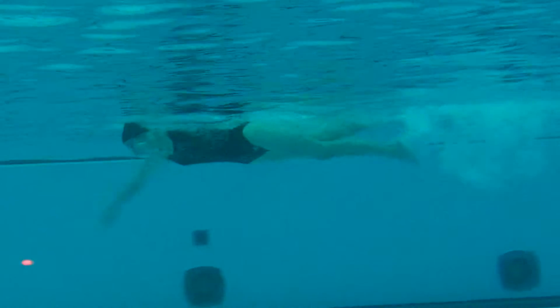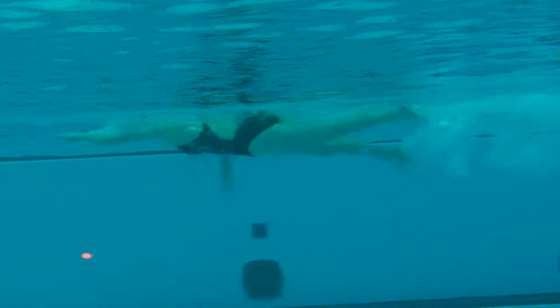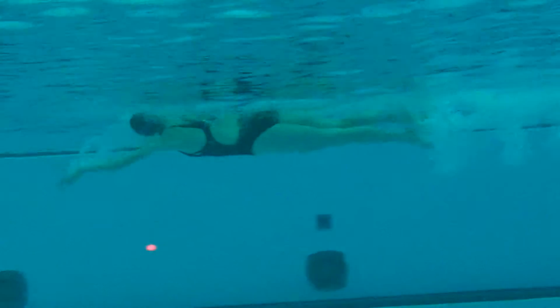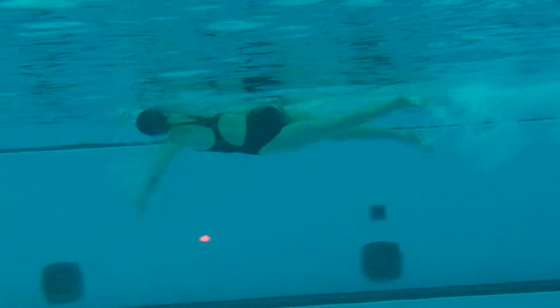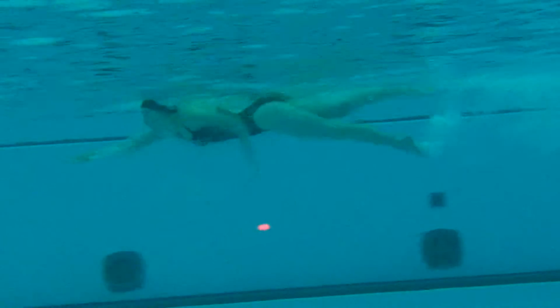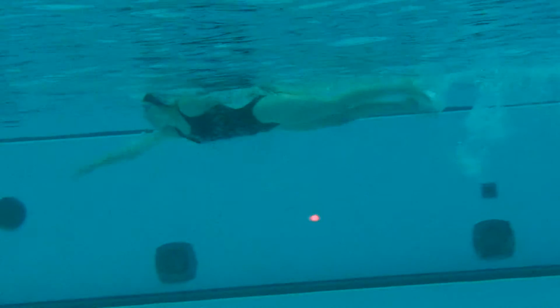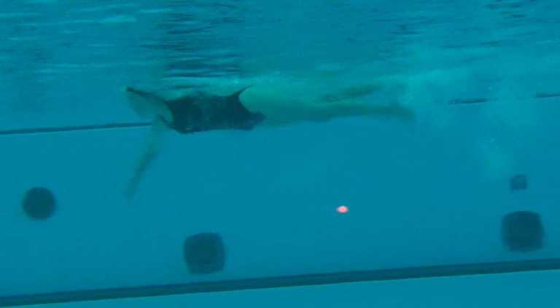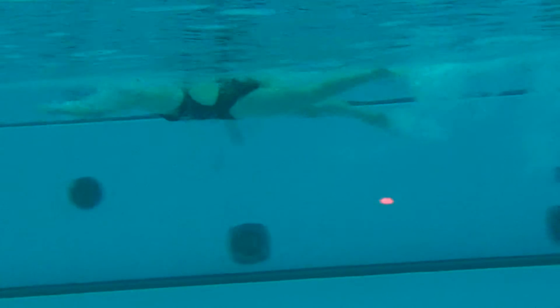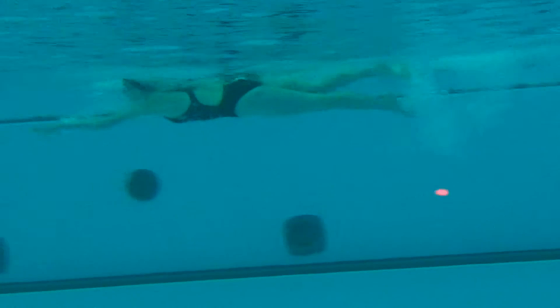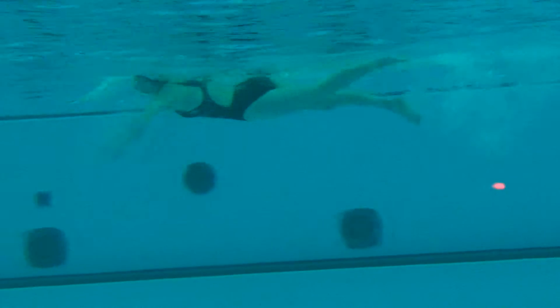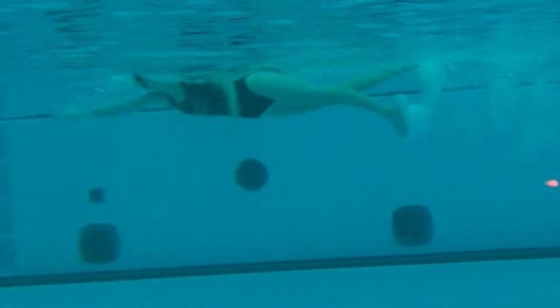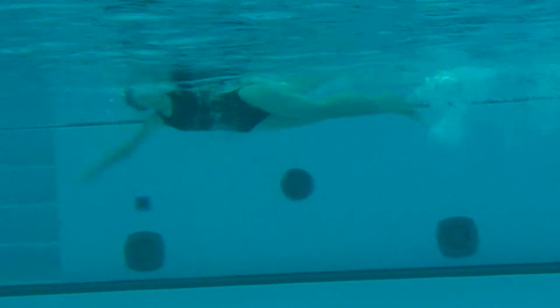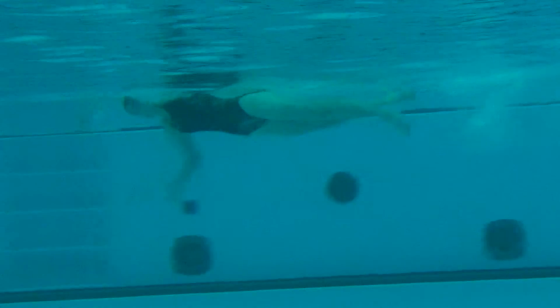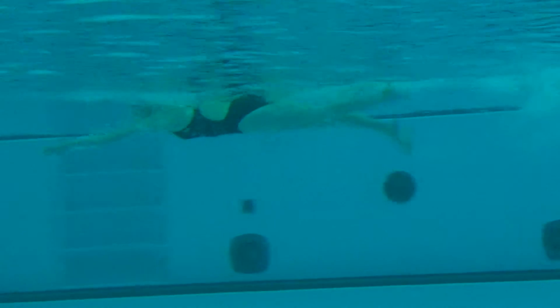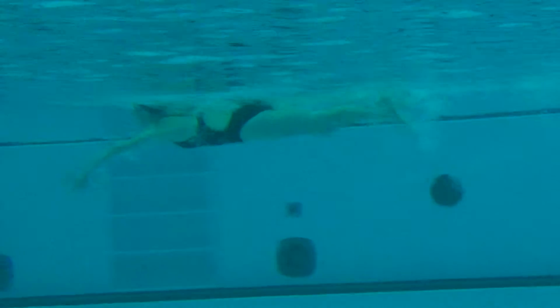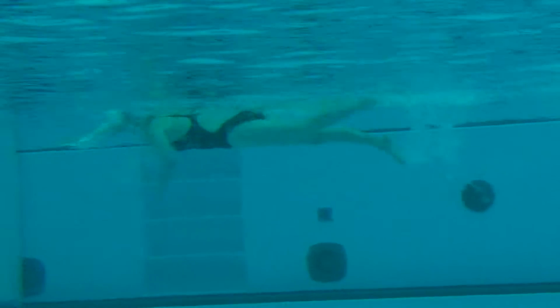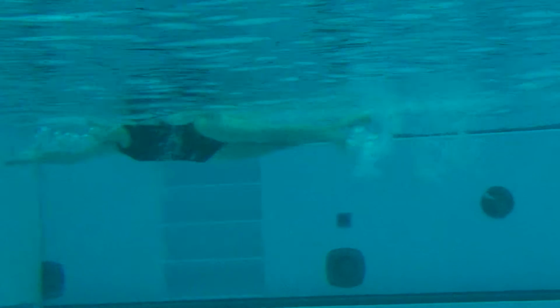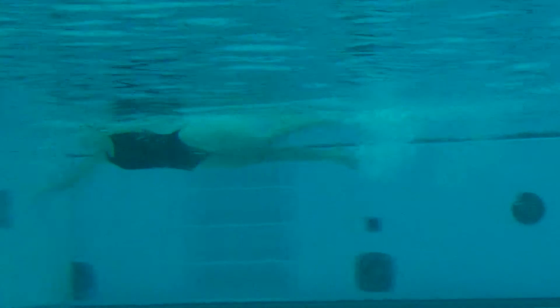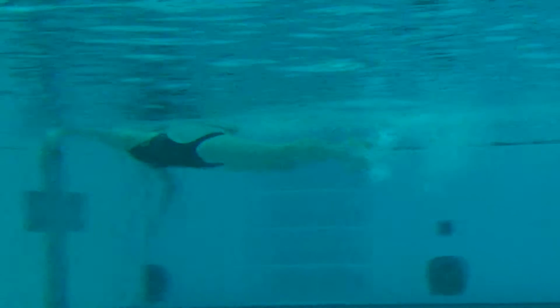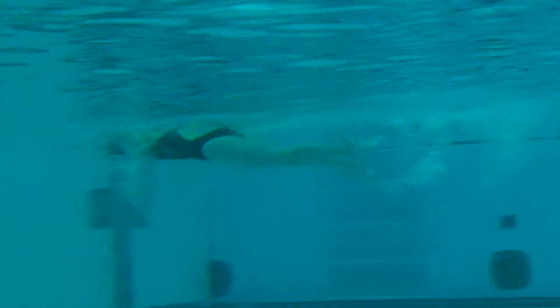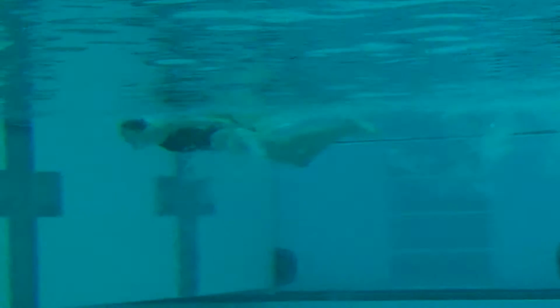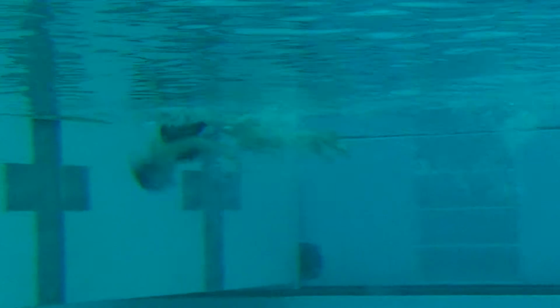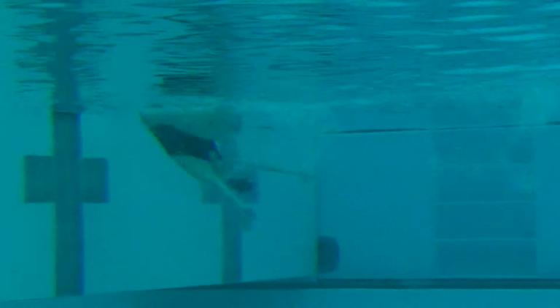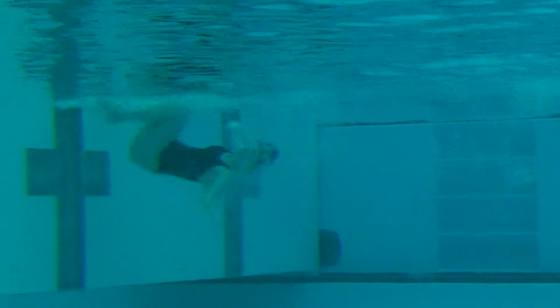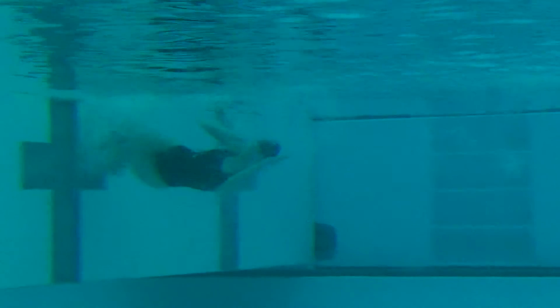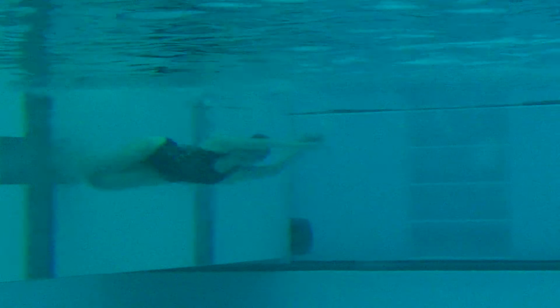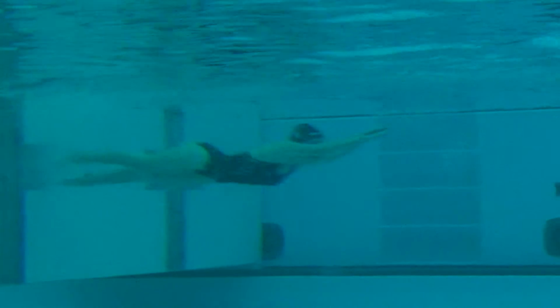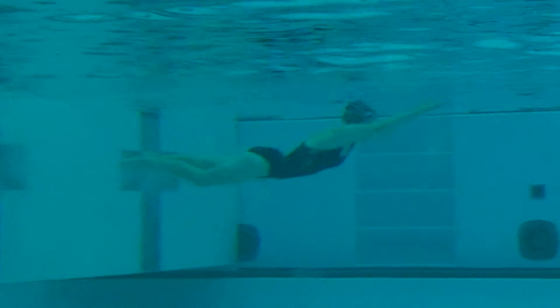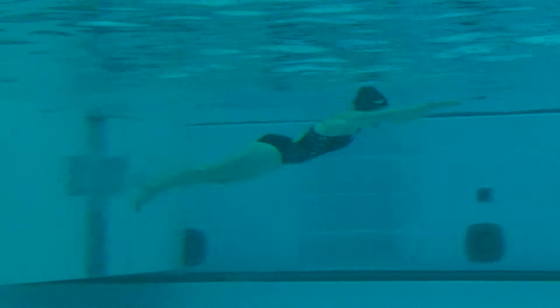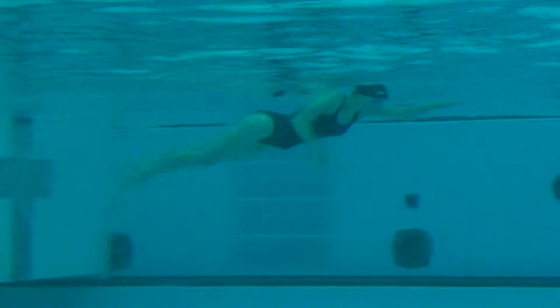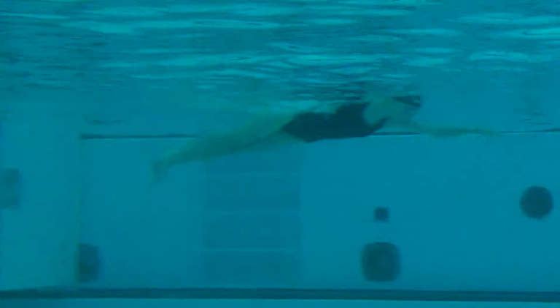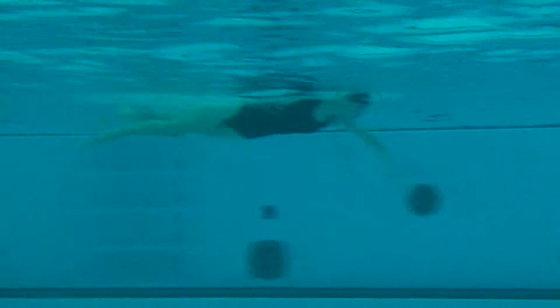Come back. Good. Horizontal body position, steady kick — that's what I want to see. Nice long reach out in front.